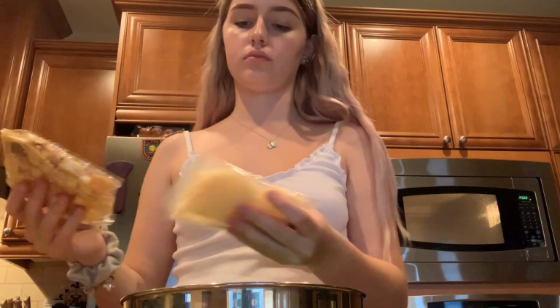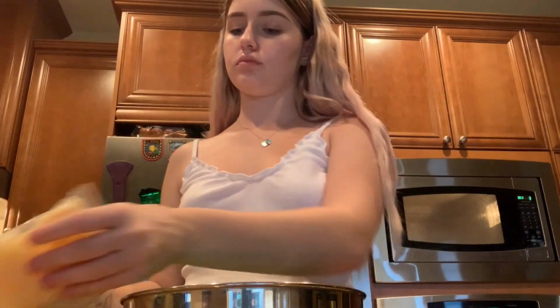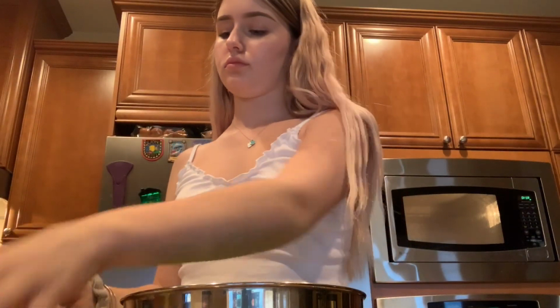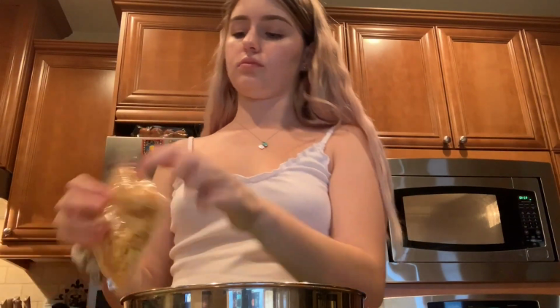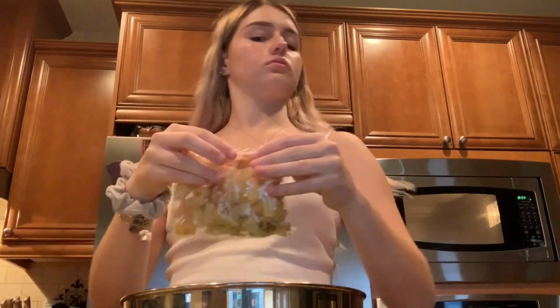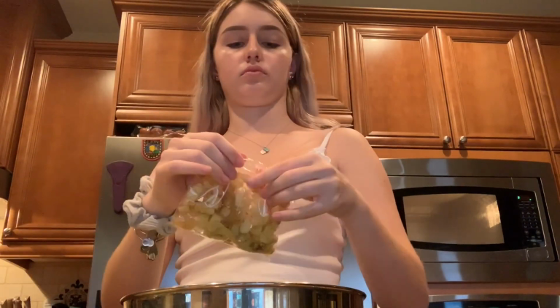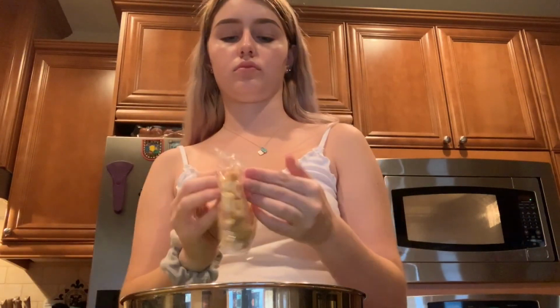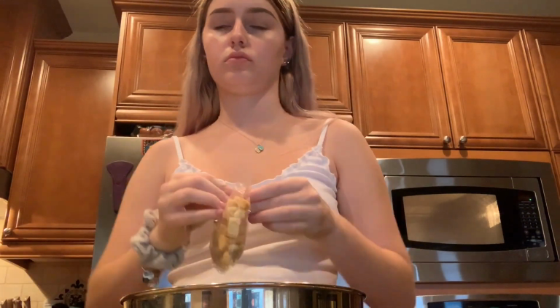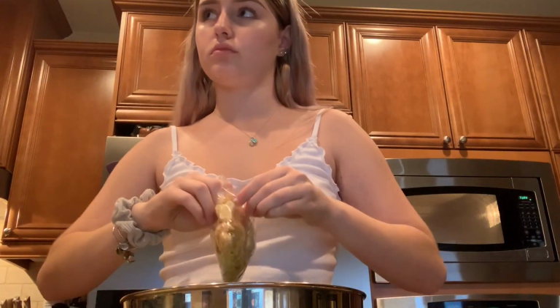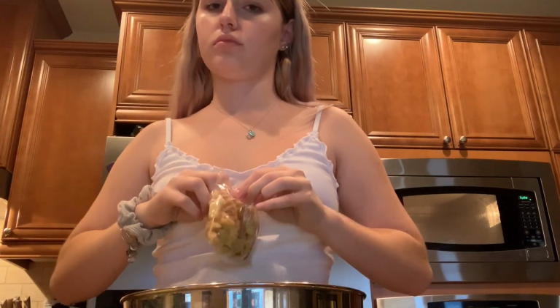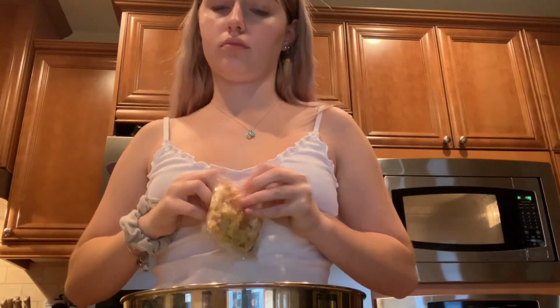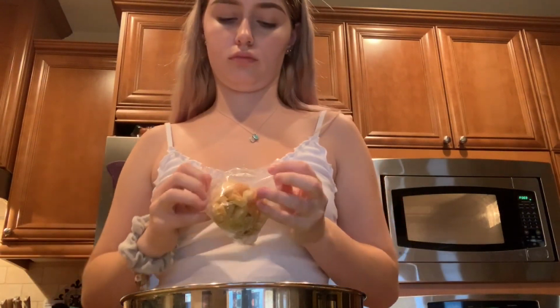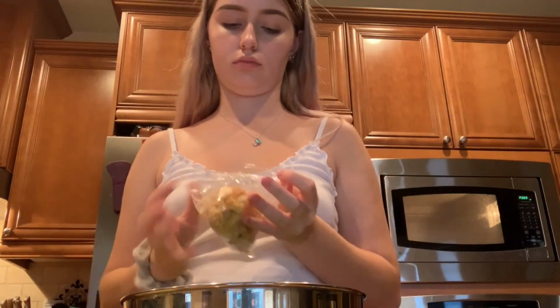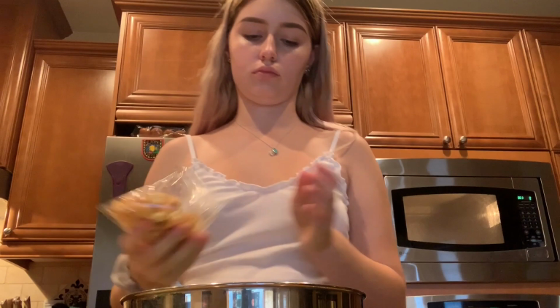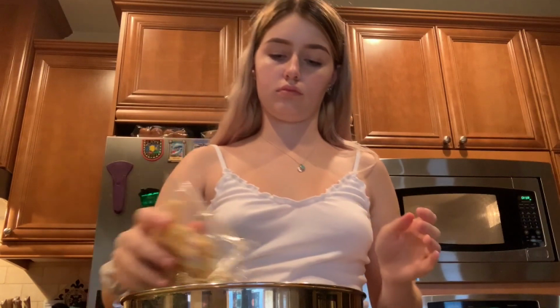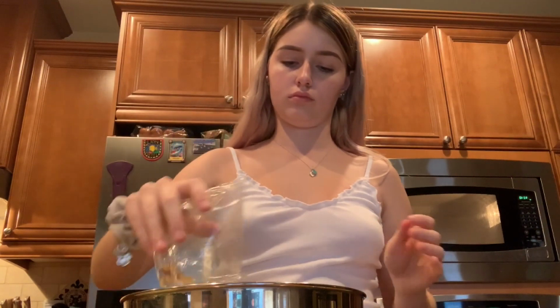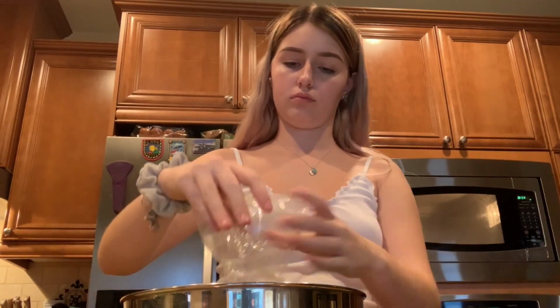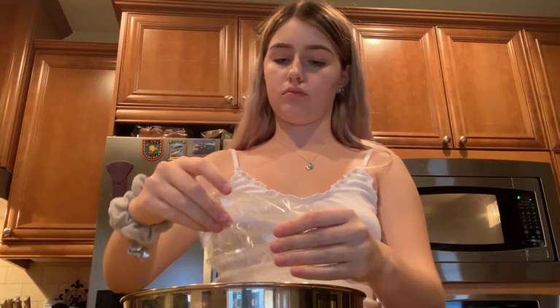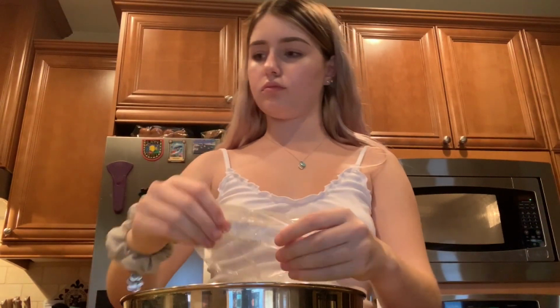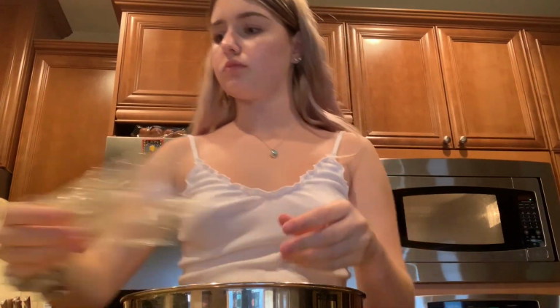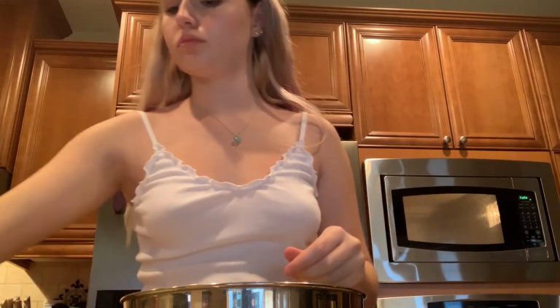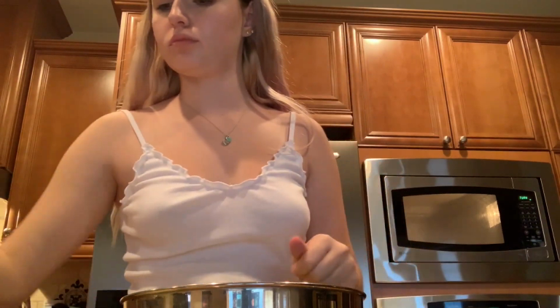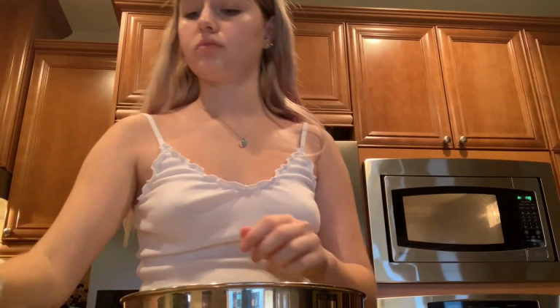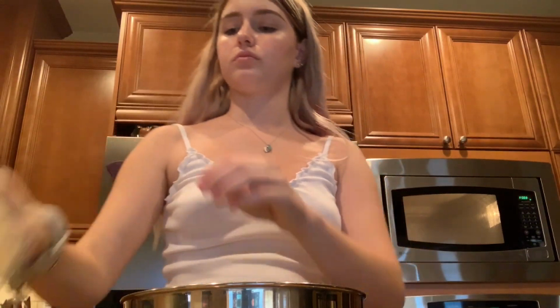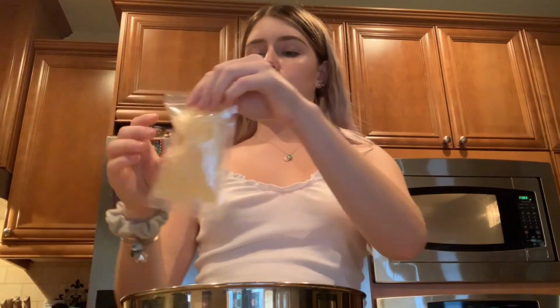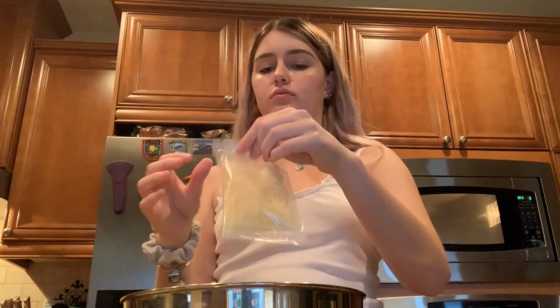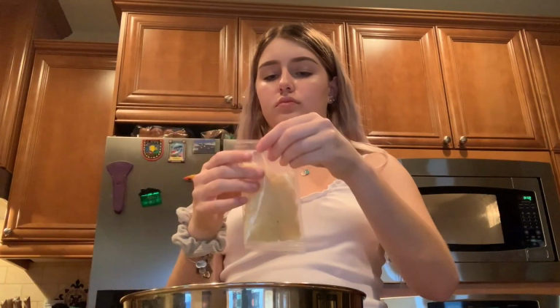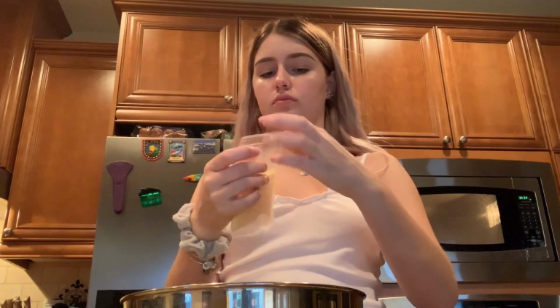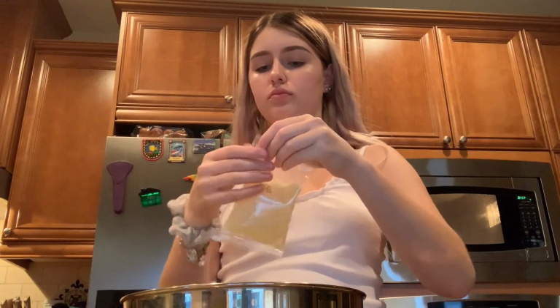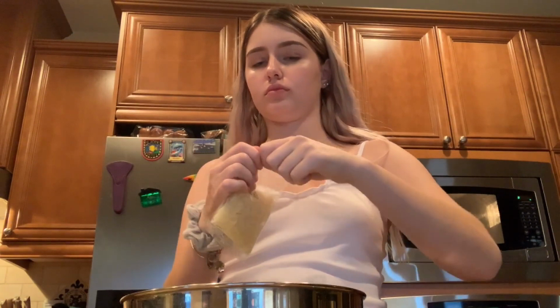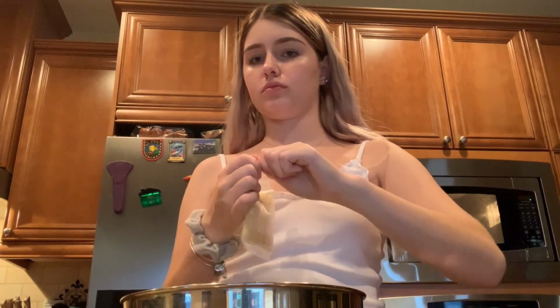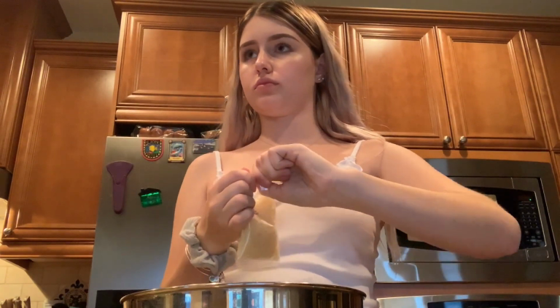So right now I'm going to be taking the croutons and just opening that up and putting it in the bowl. I love croutons so much, especially these. They had like a little garlic in them.